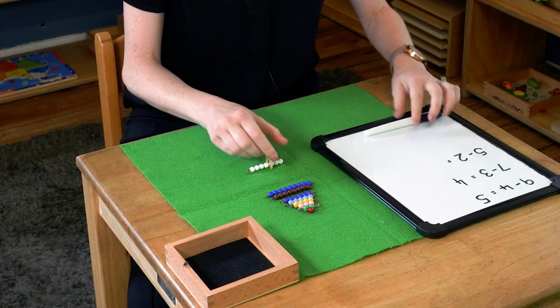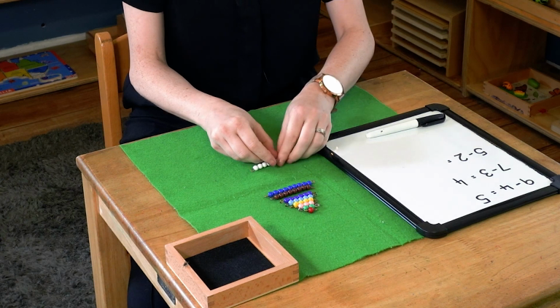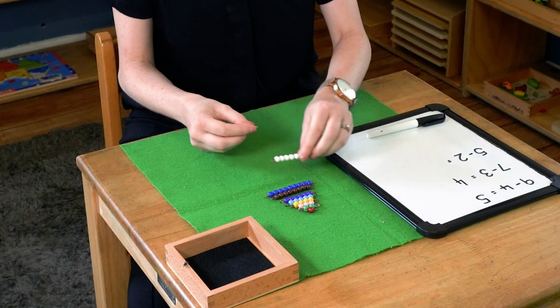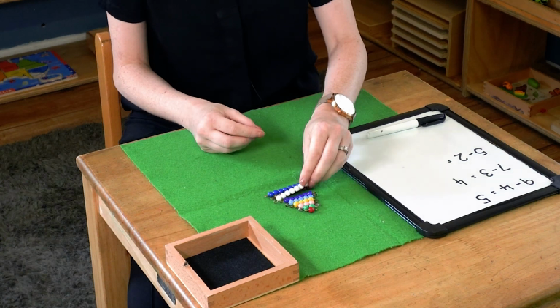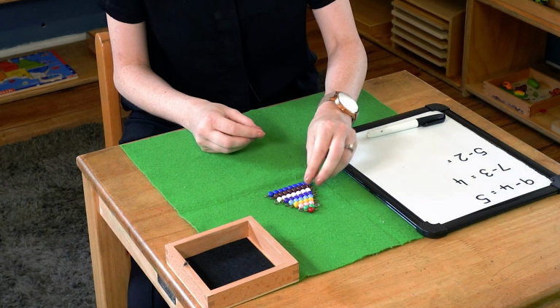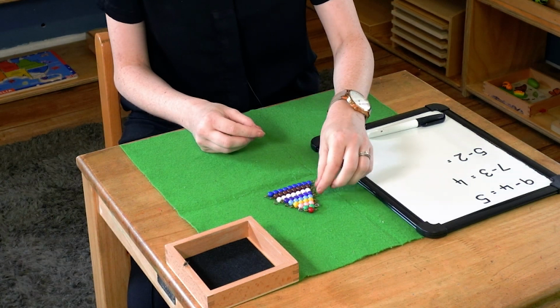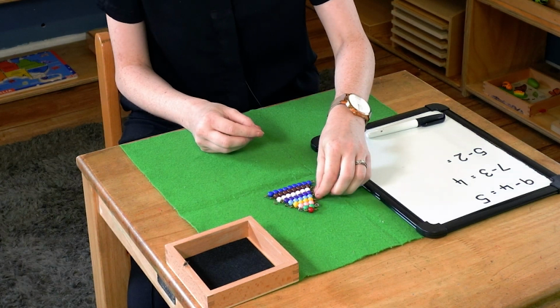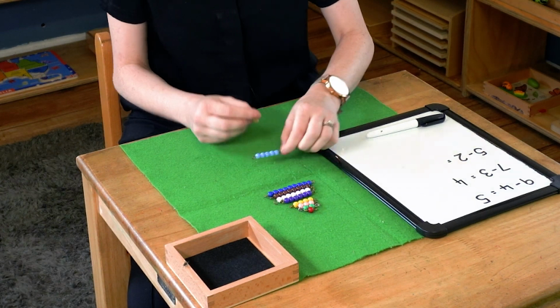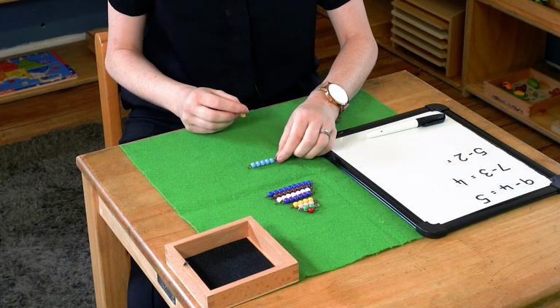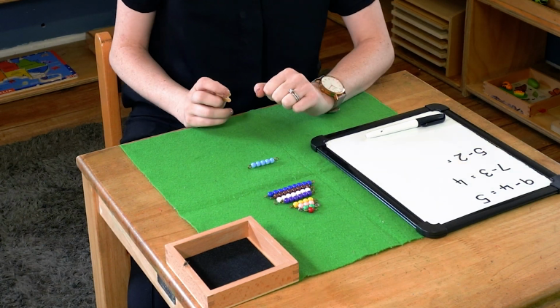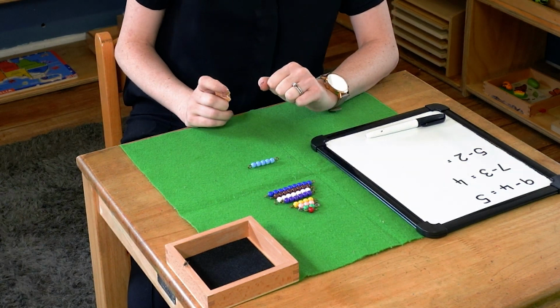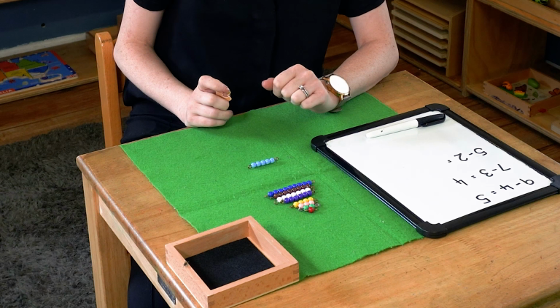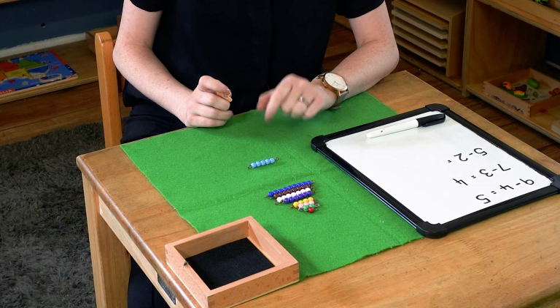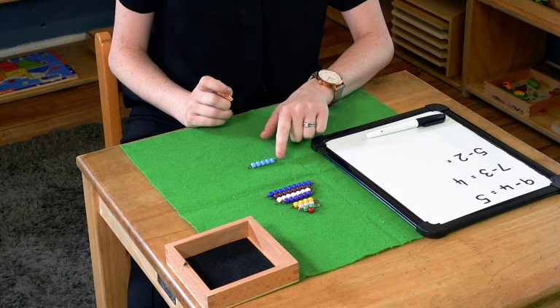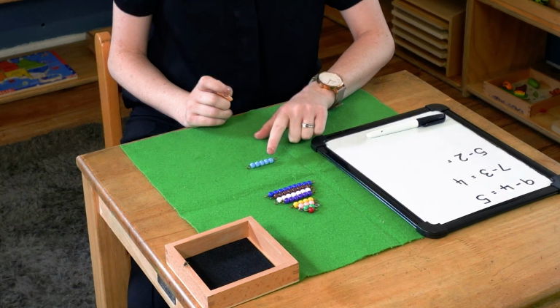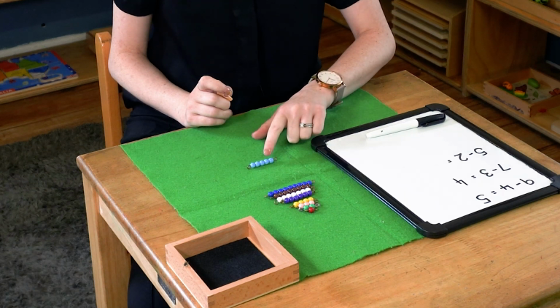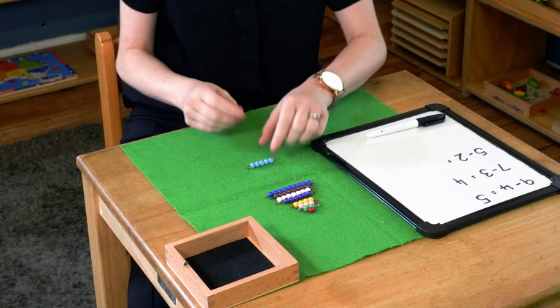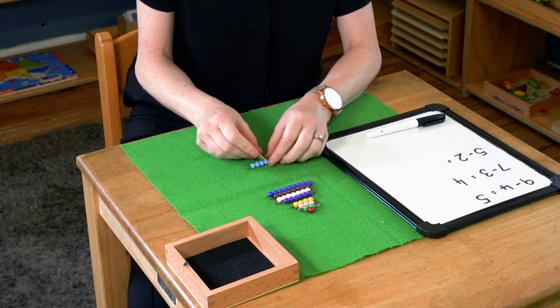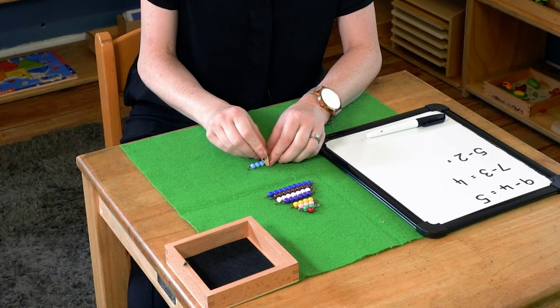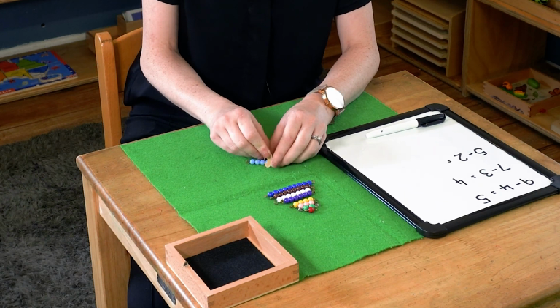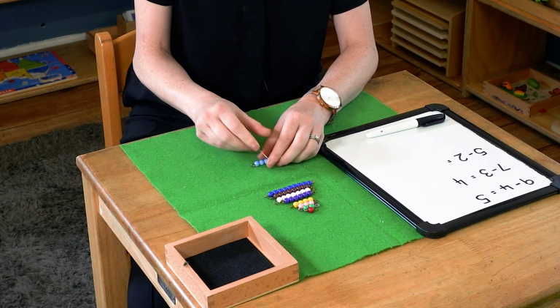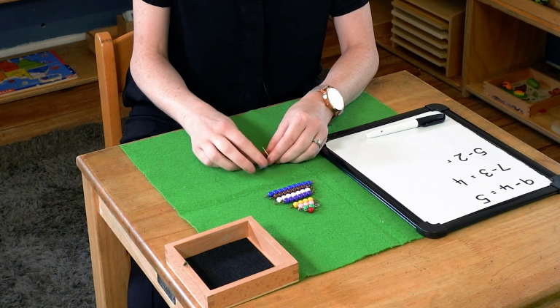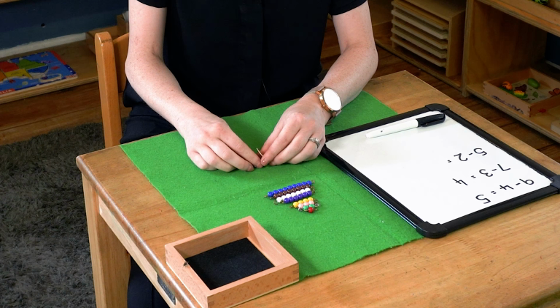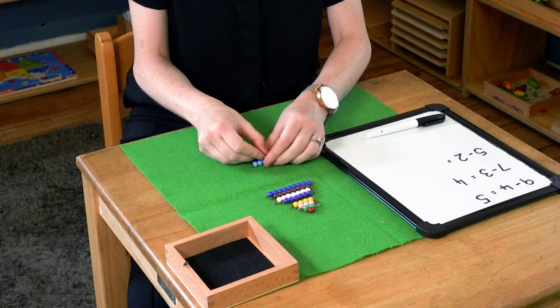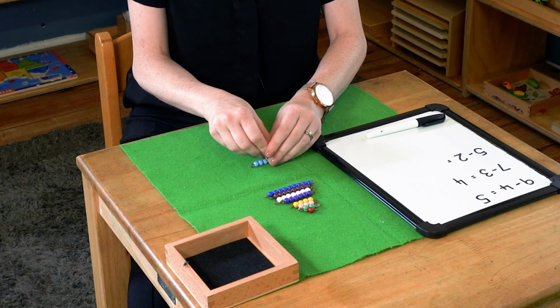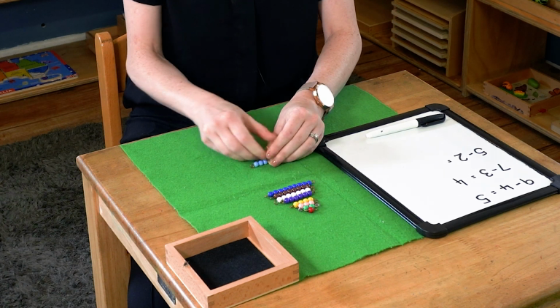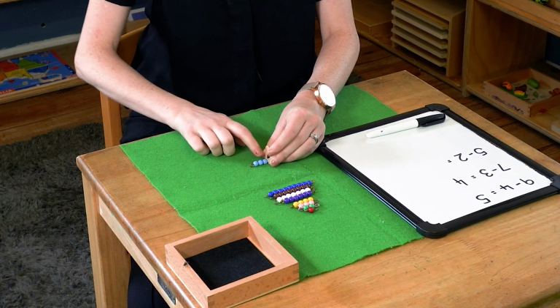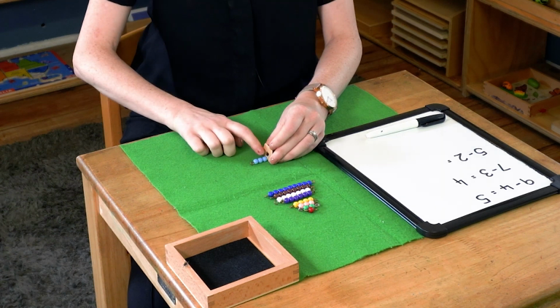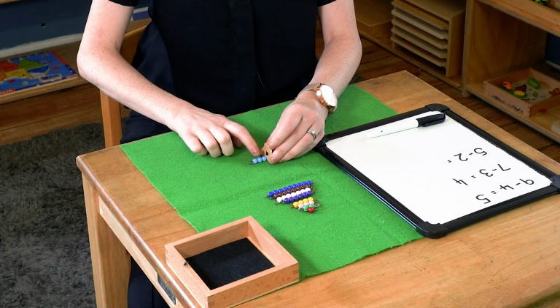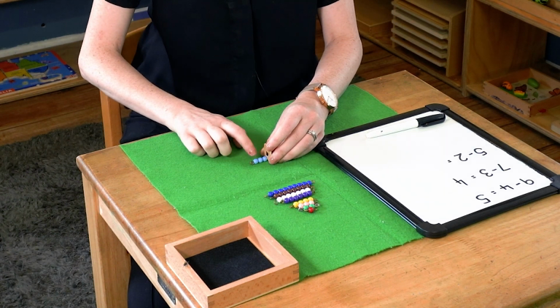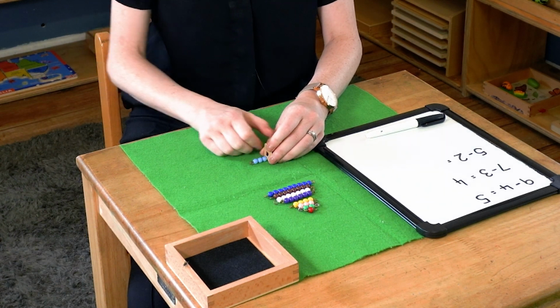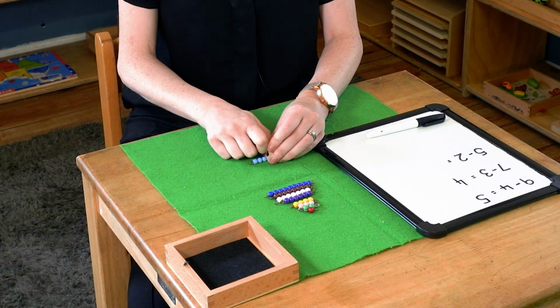The next one we have is five take away two. One, two. And we have one, two, three left.